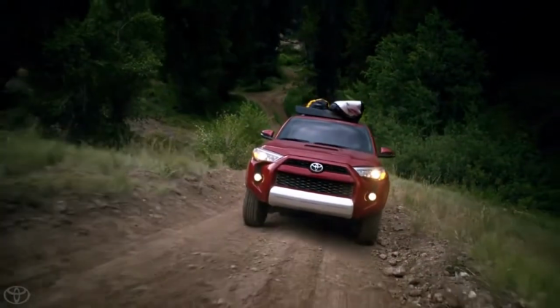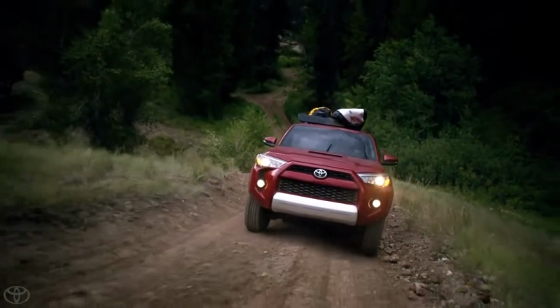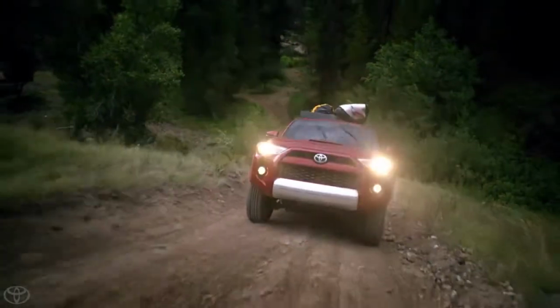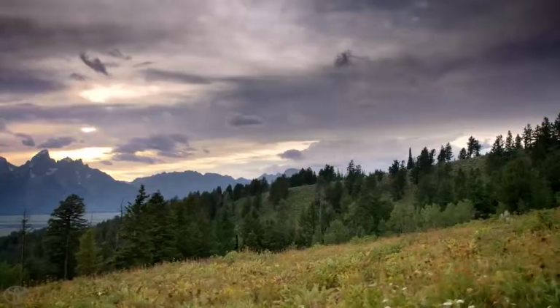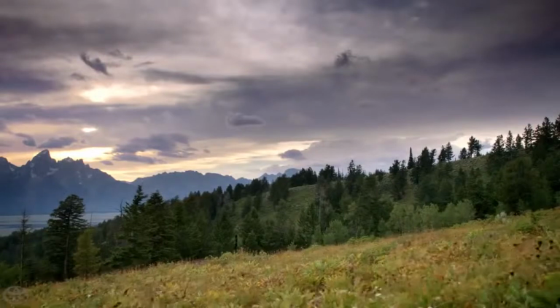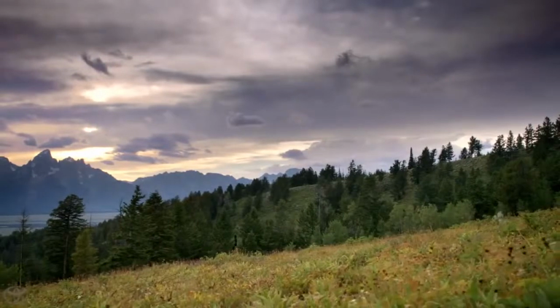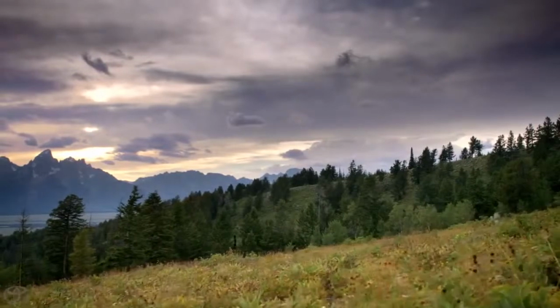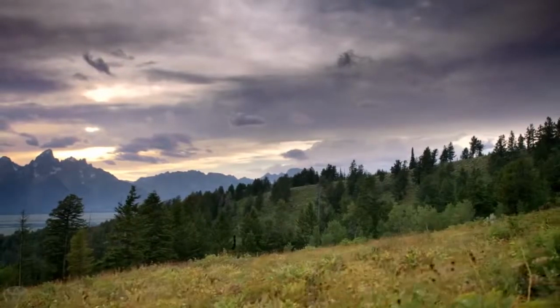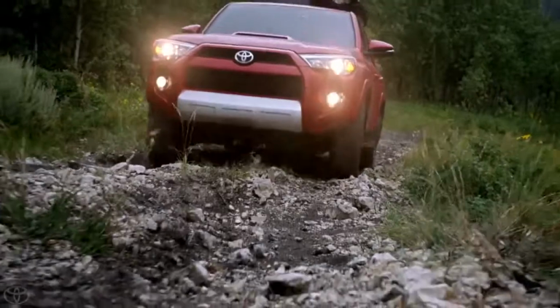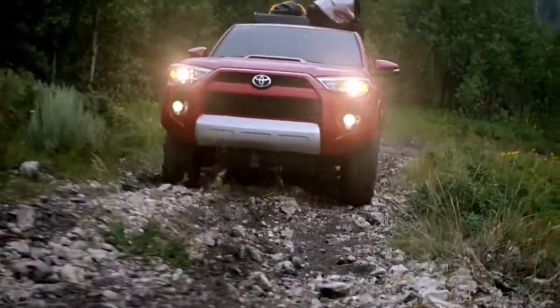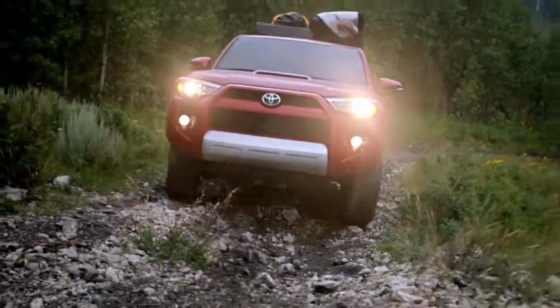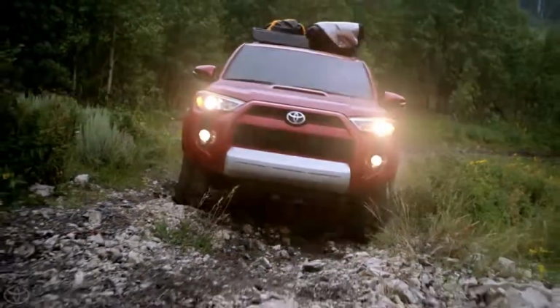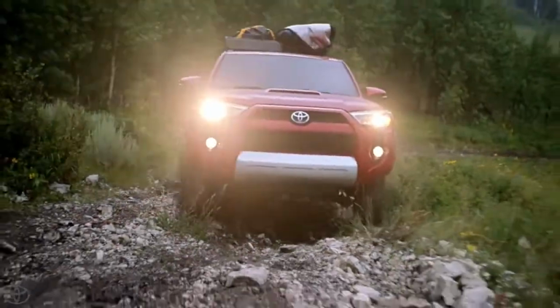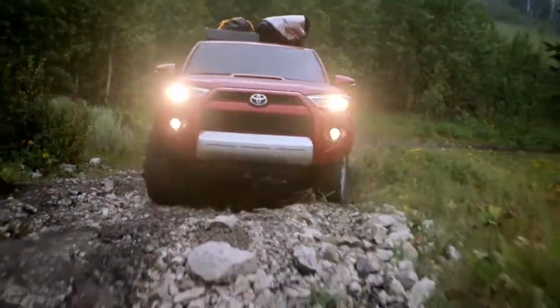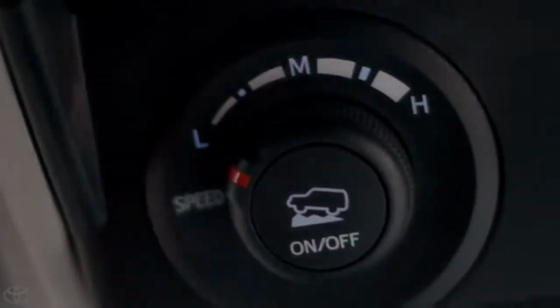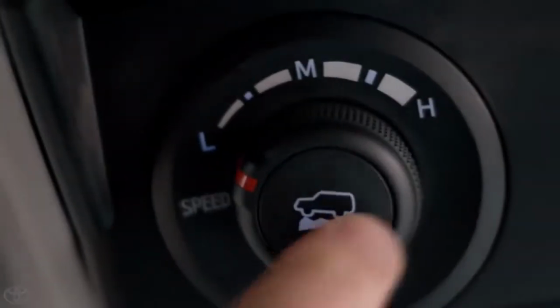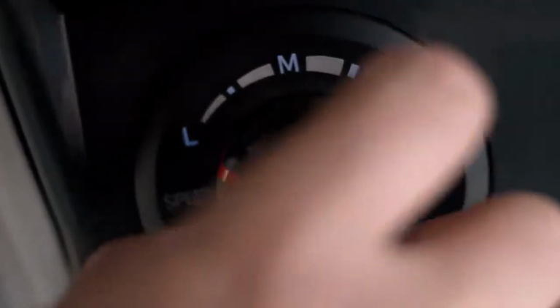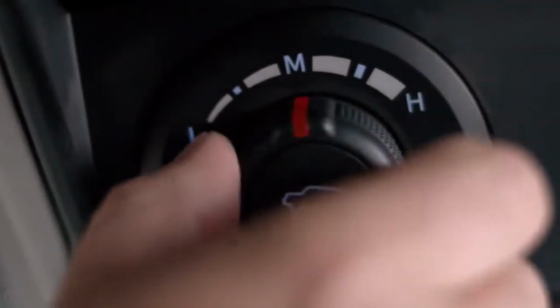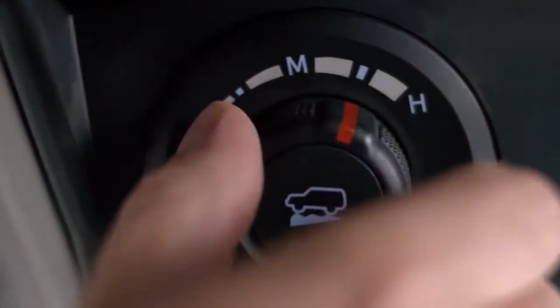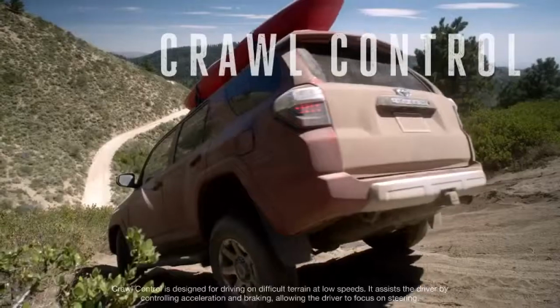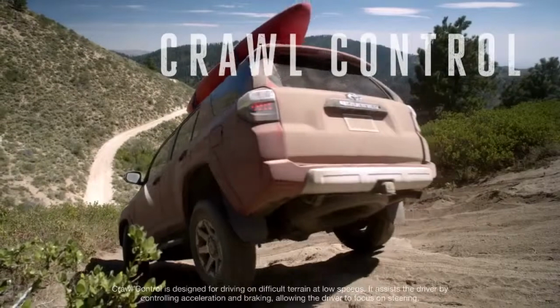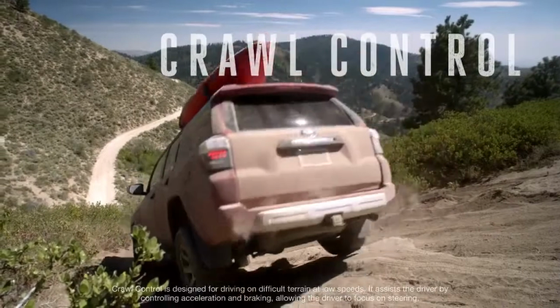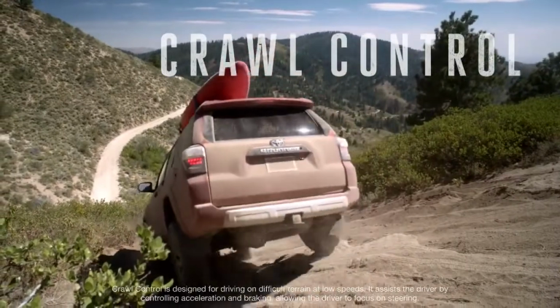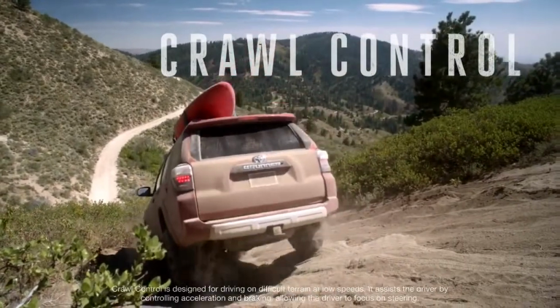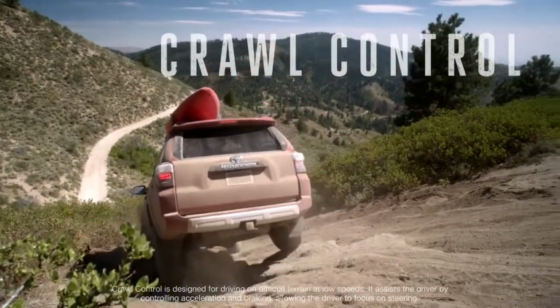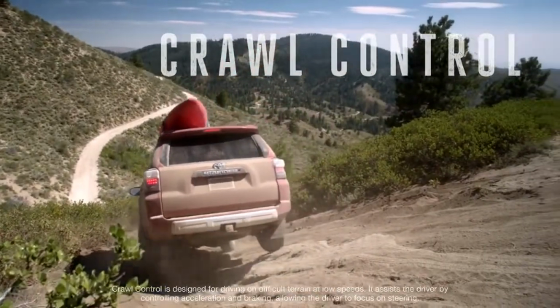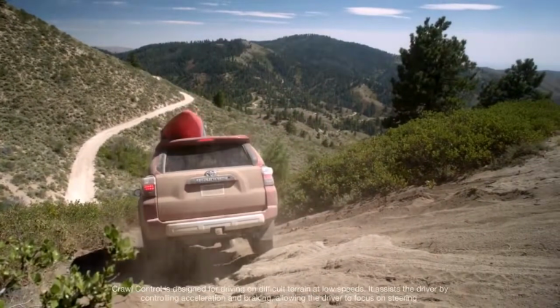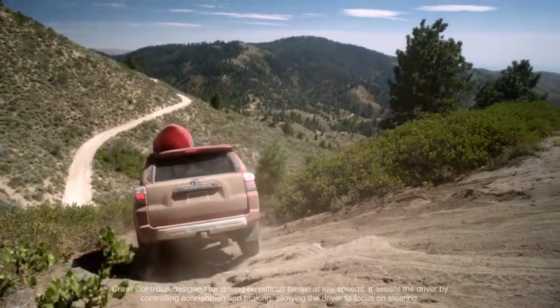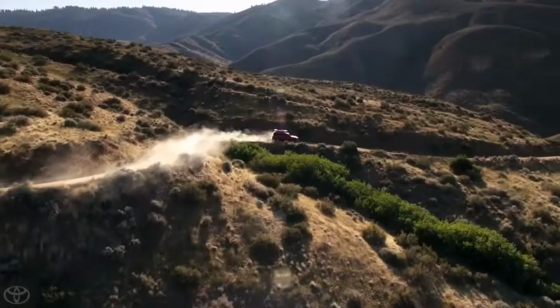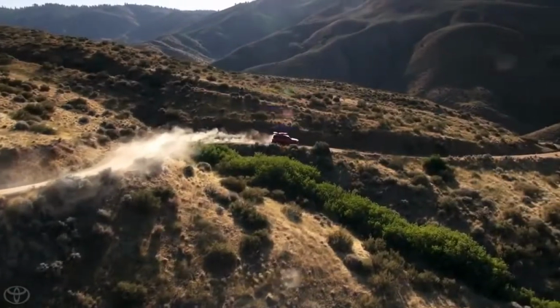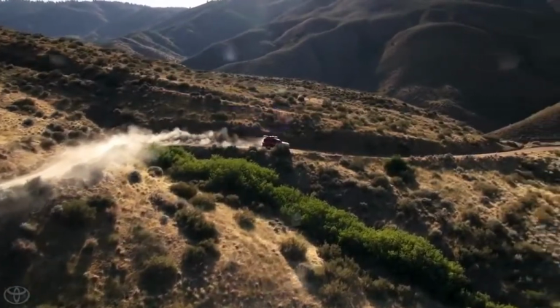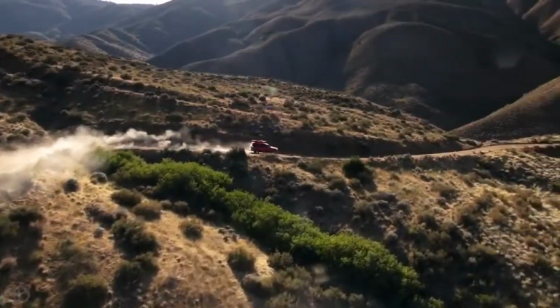Something that will actually make it pretty easy for anybody to do some pretty serious climbs and rock crawls — it's called crawl control. It manages the brake and gas for us, so you just concentrate on steering. It's so sick.